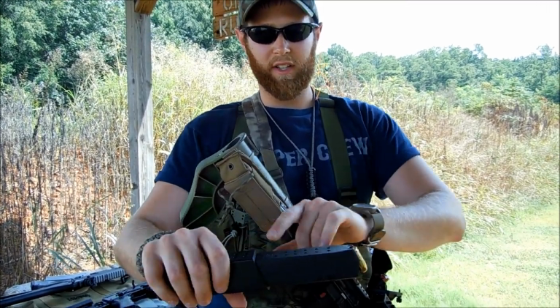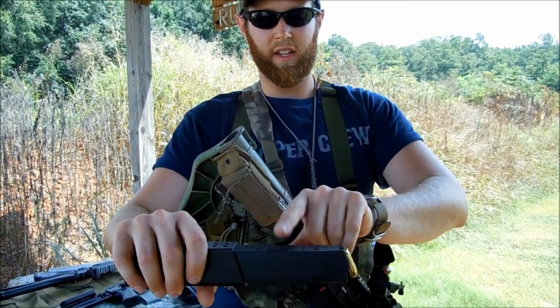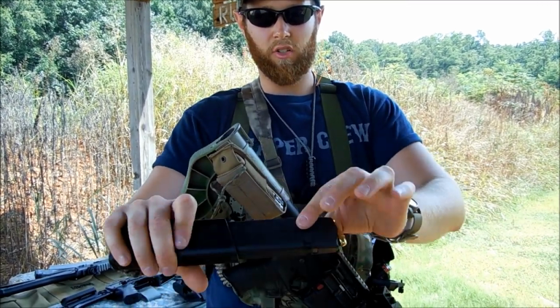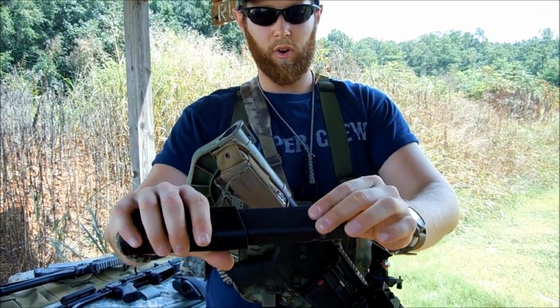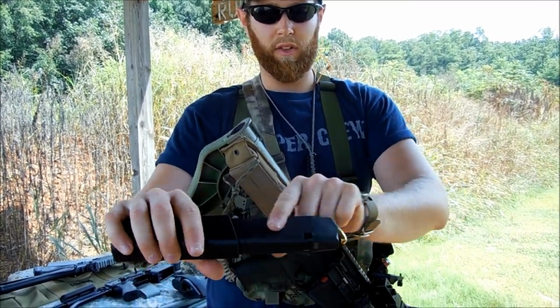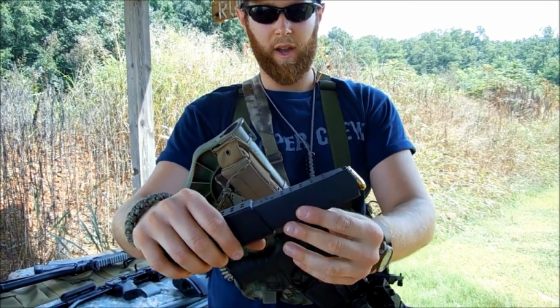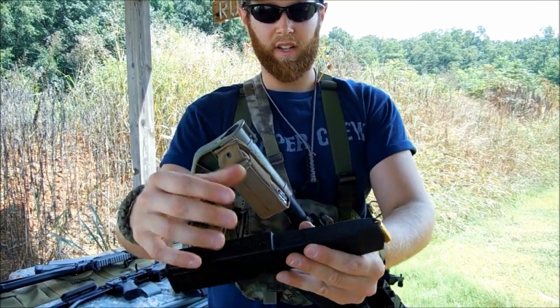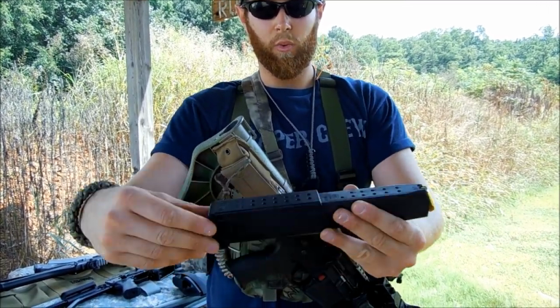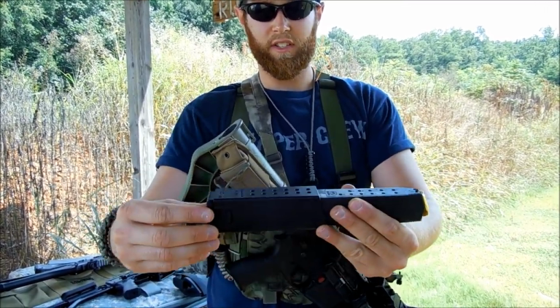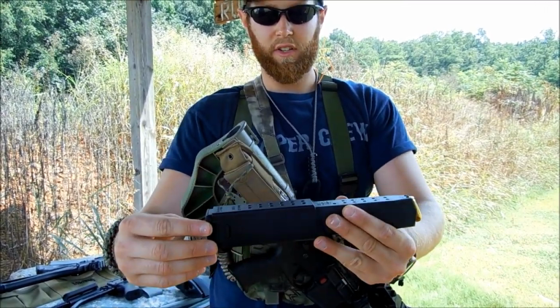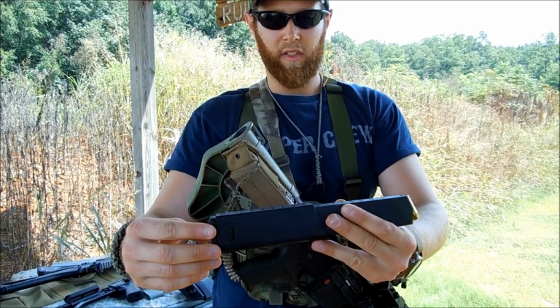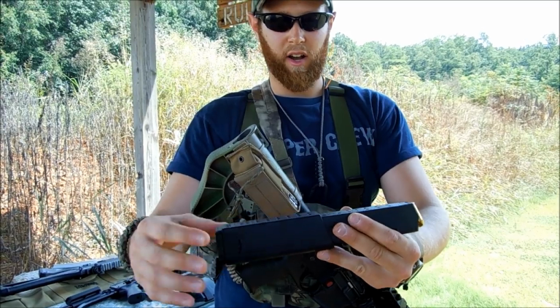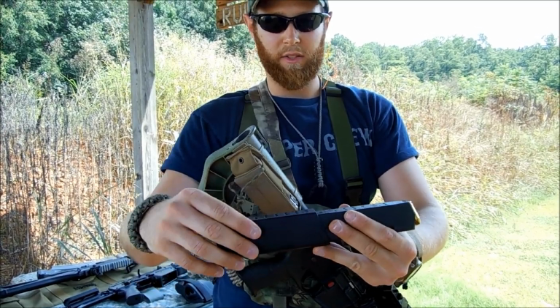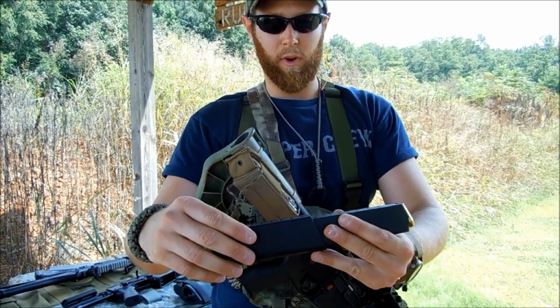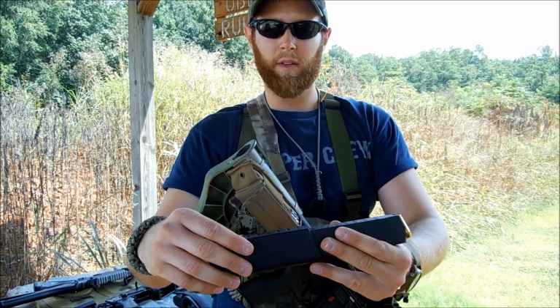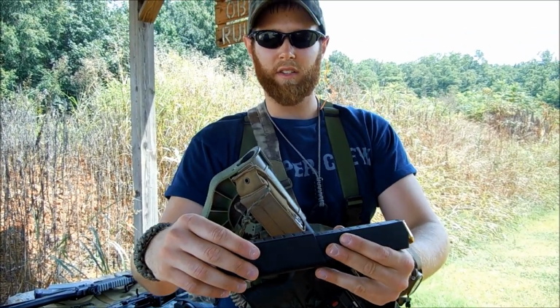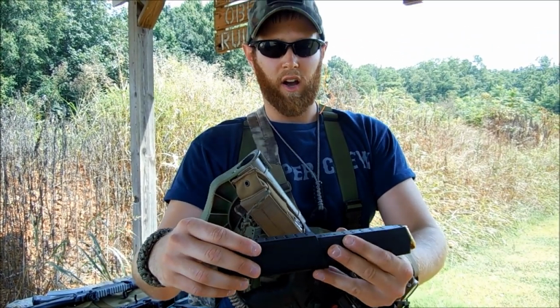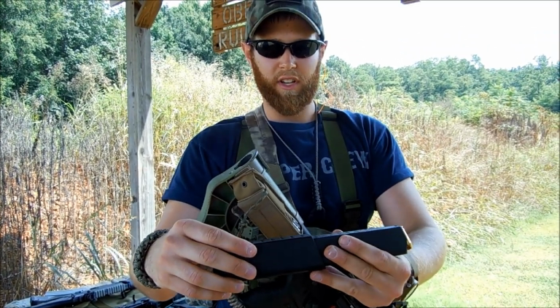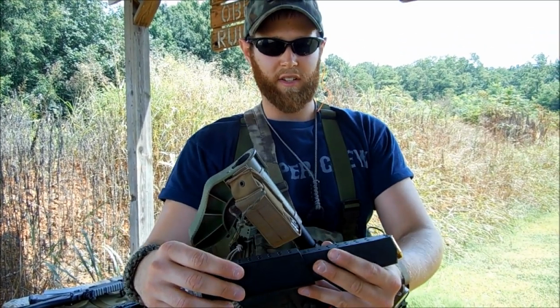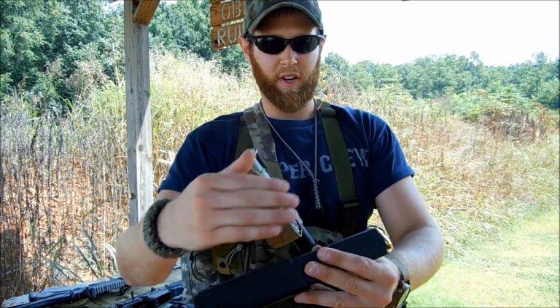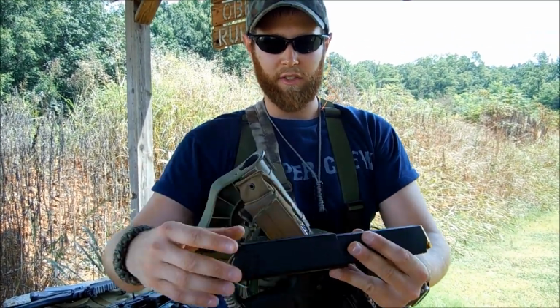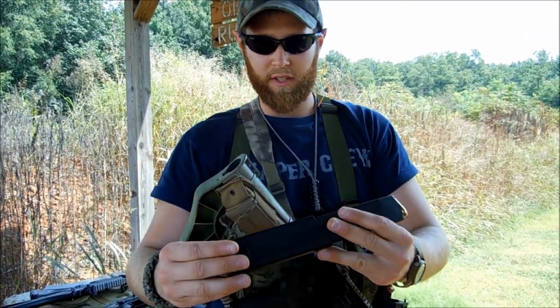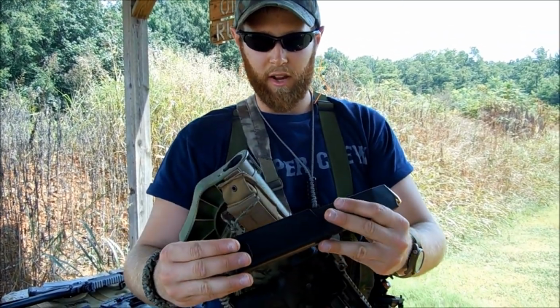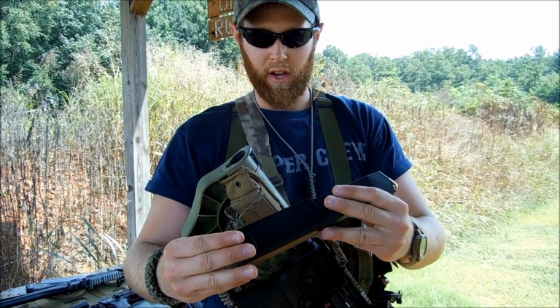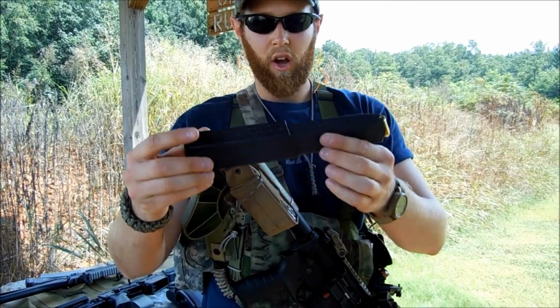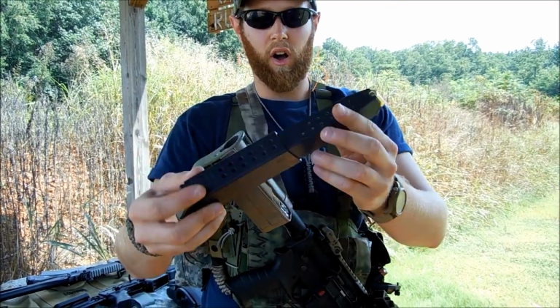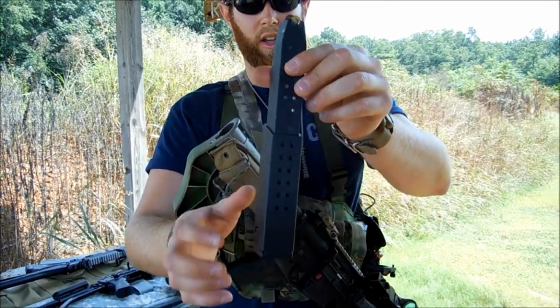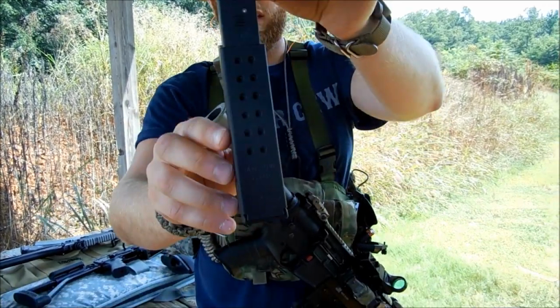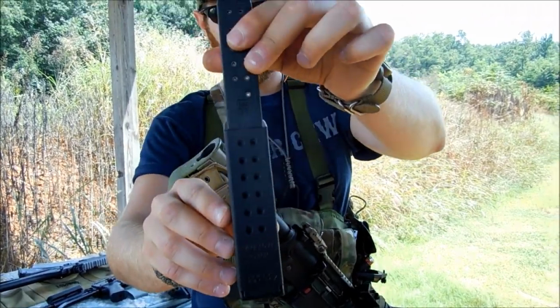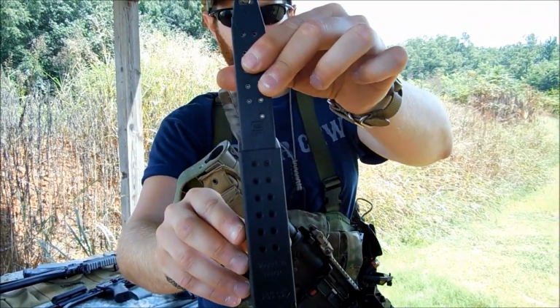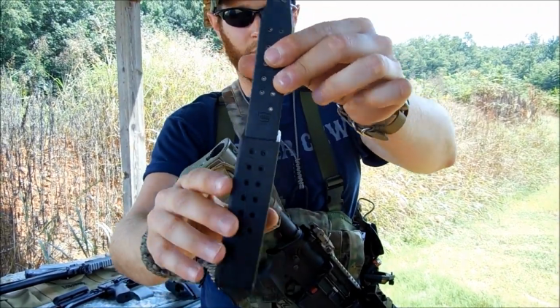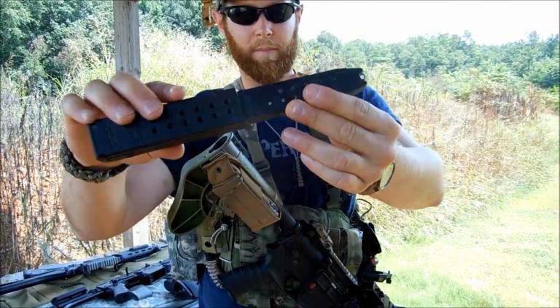Basically it's just a Glock 21/45 magazine with an extension on there — I guess about a 14-round extension. I believe it's 26 rounds overall. And let's see how I like the Super V.